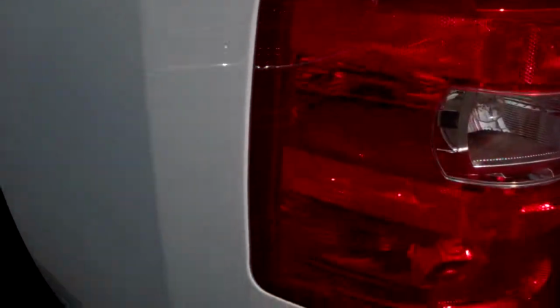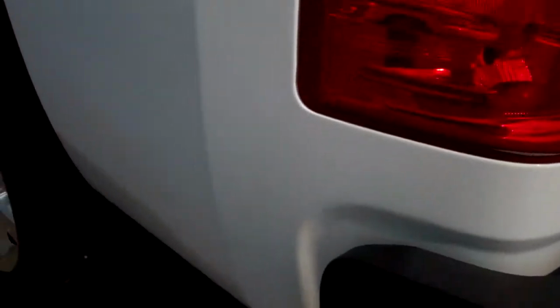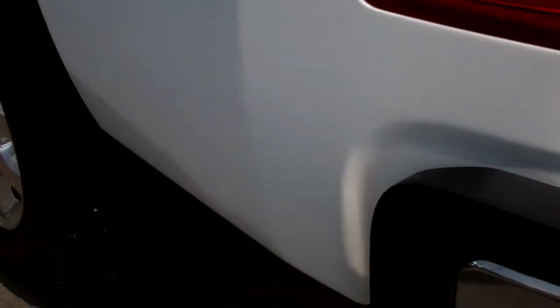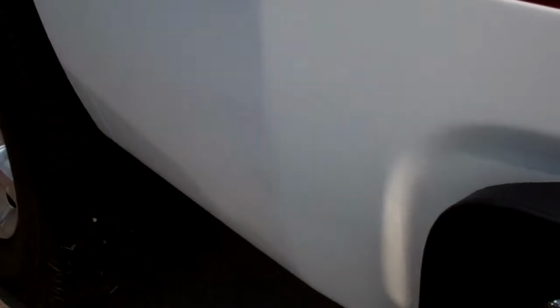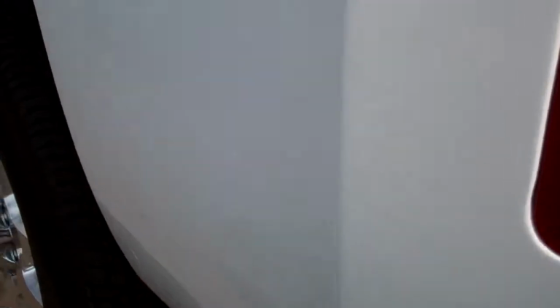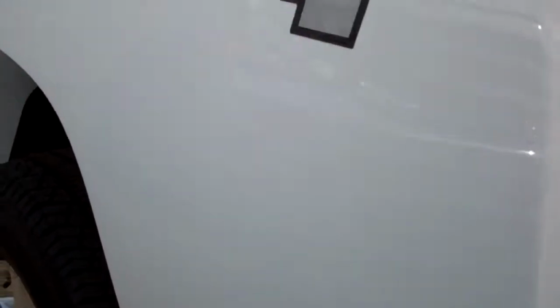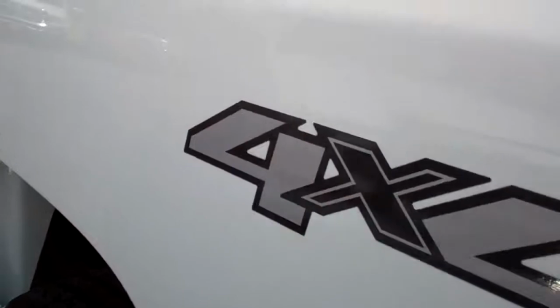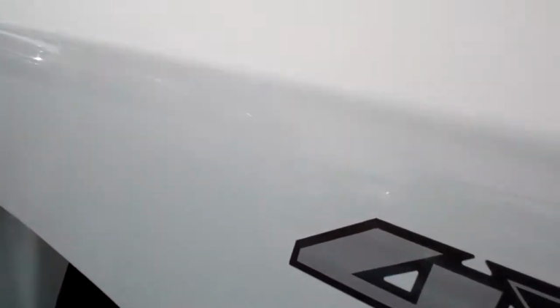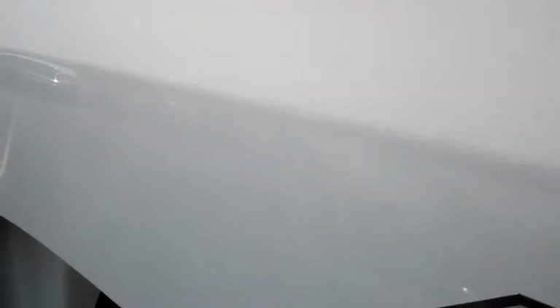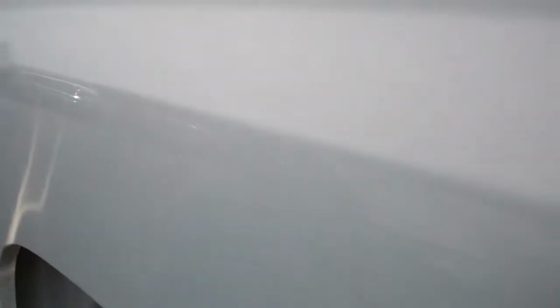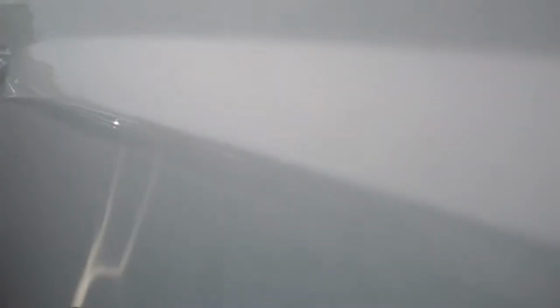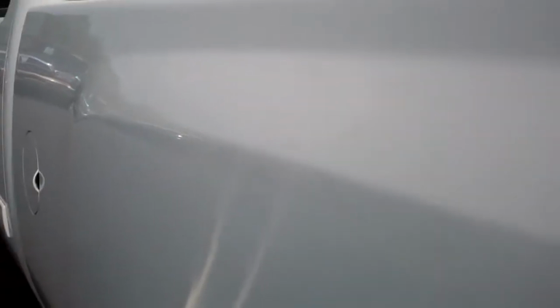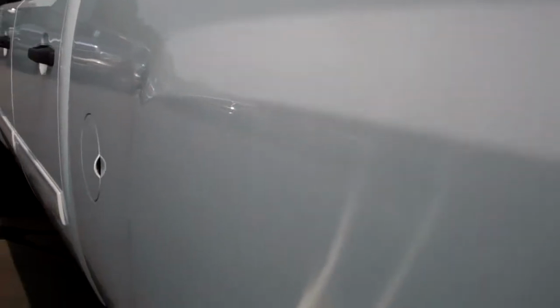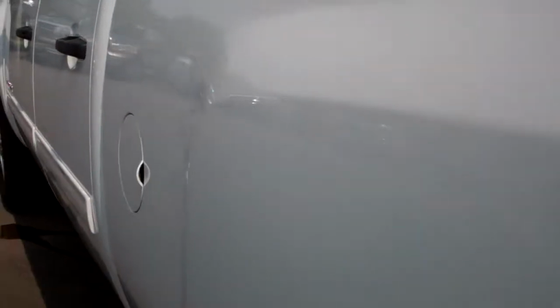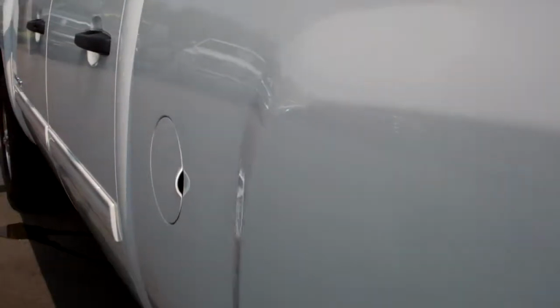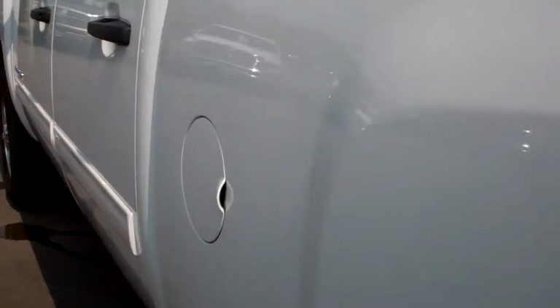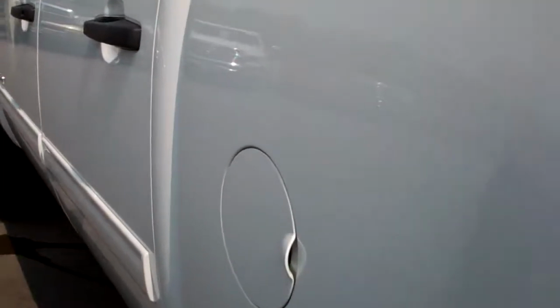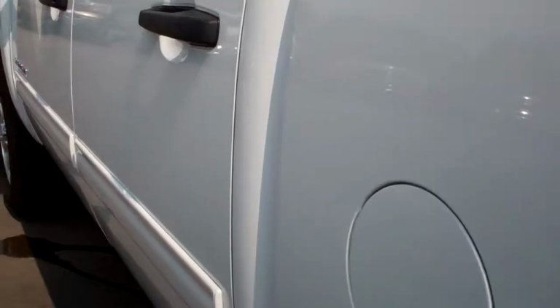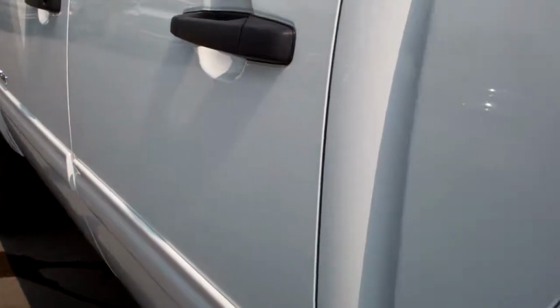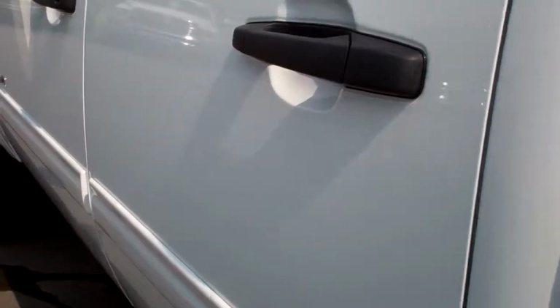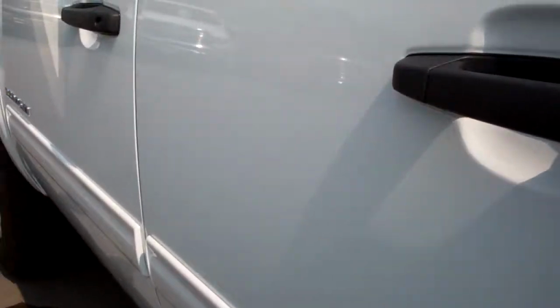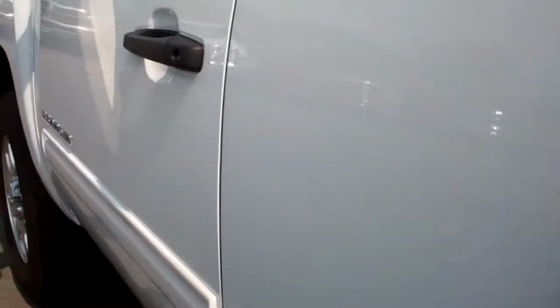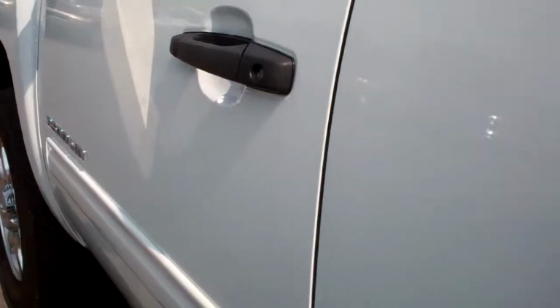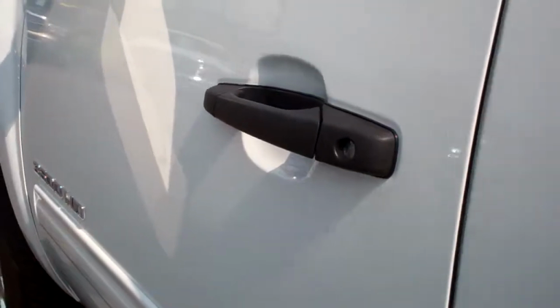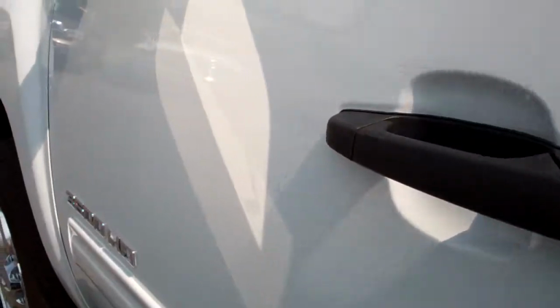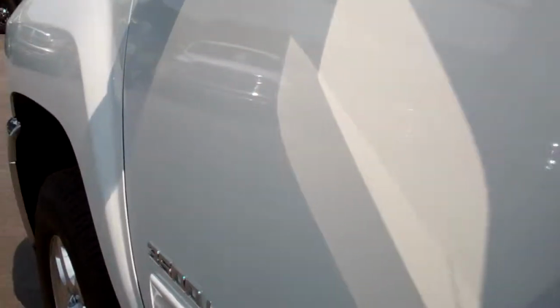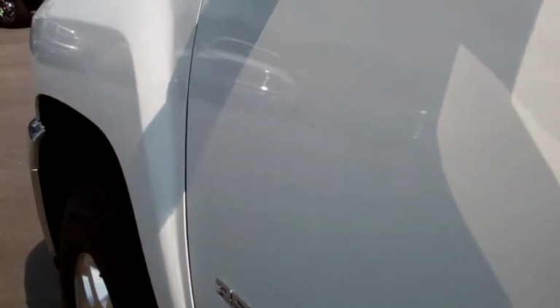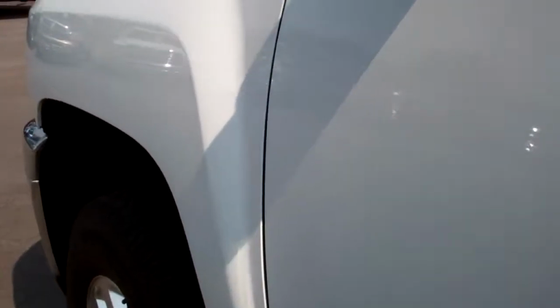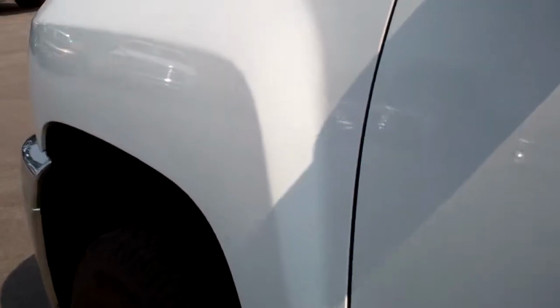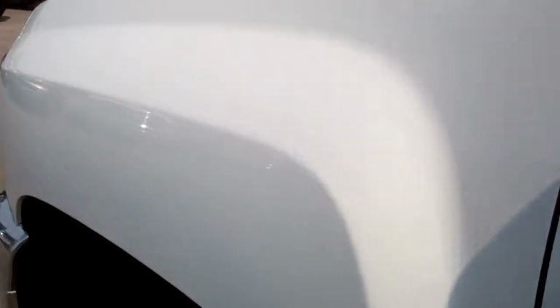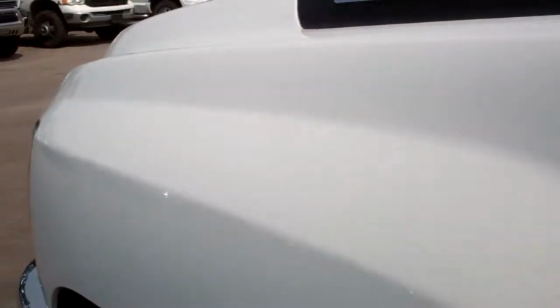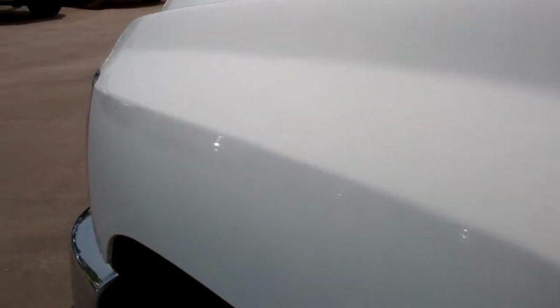And down this side of the truck, you can see it's just as clean as the other side. We want to make sure that you get the most accurate representation of the vehicle so that when you do get here, there's absolutely no surprises.